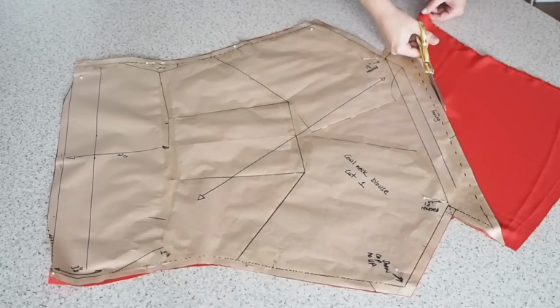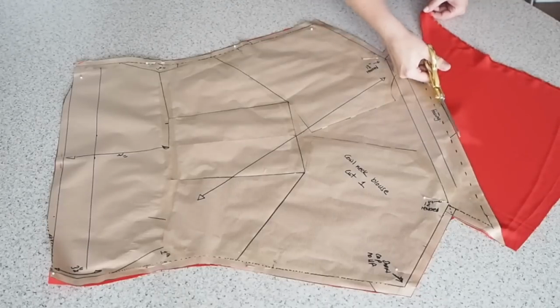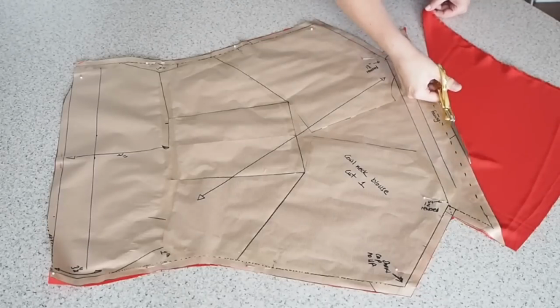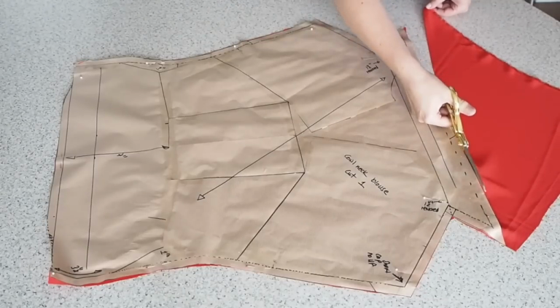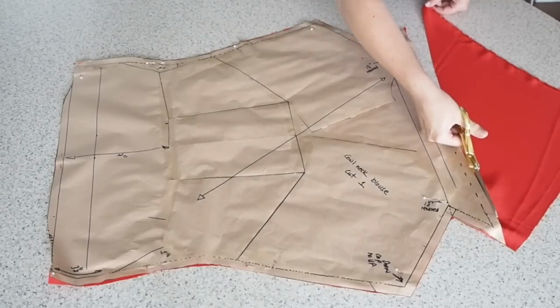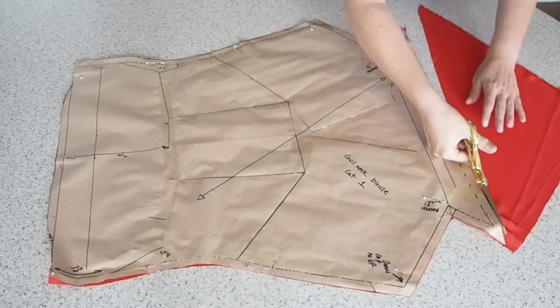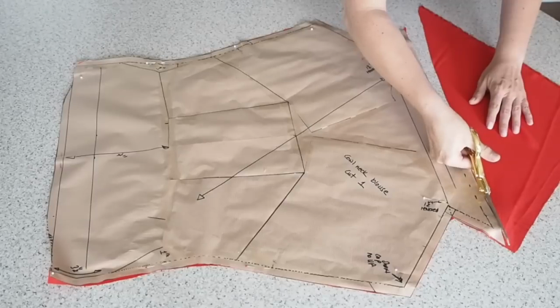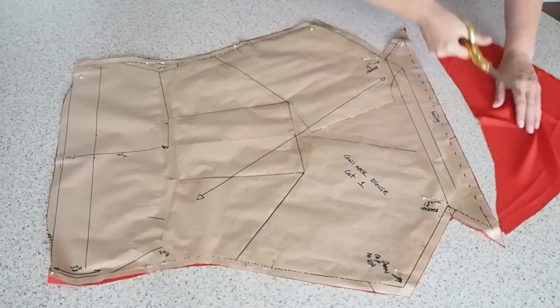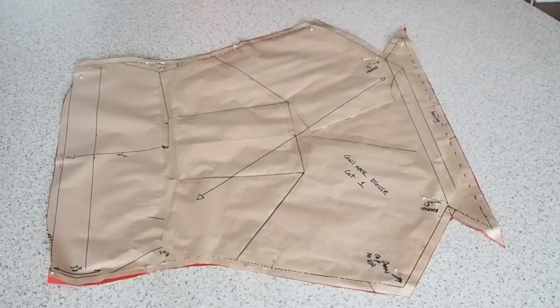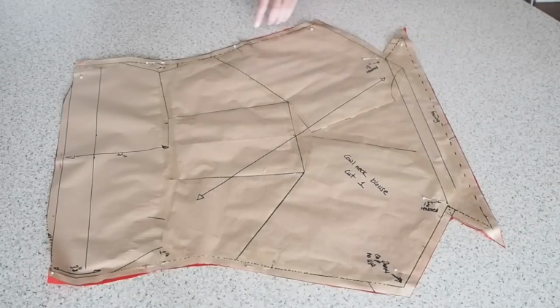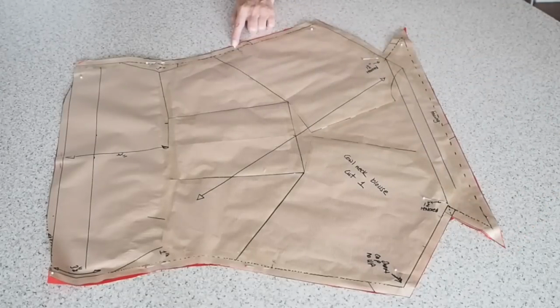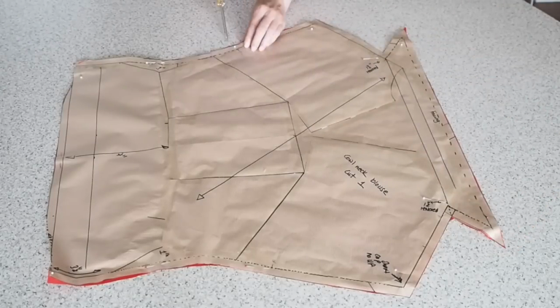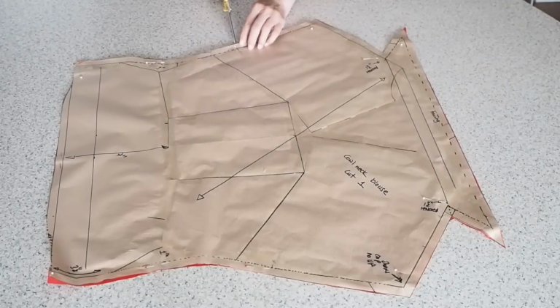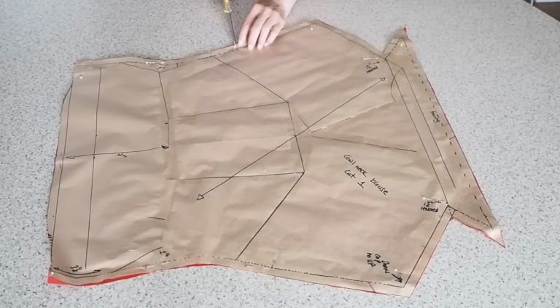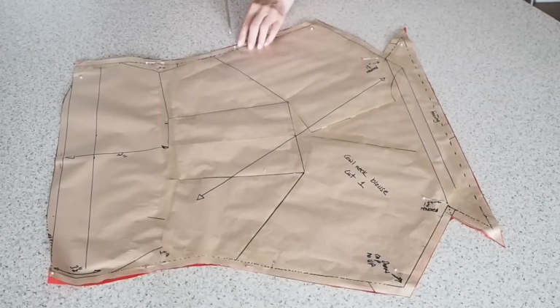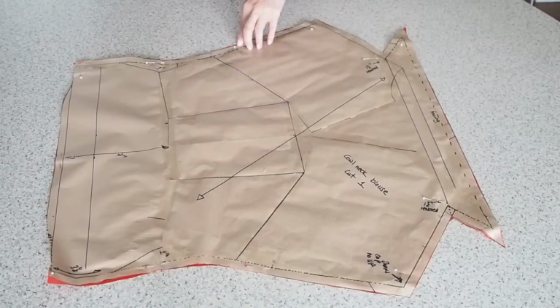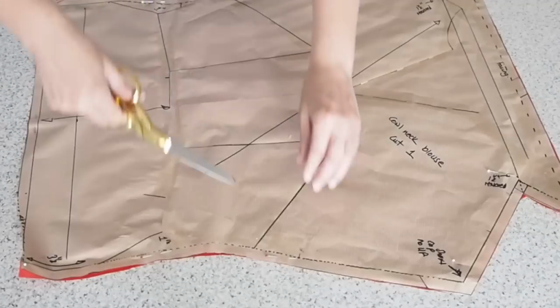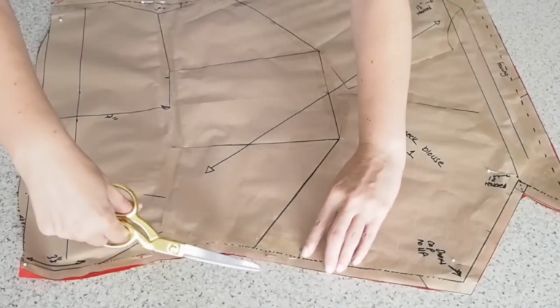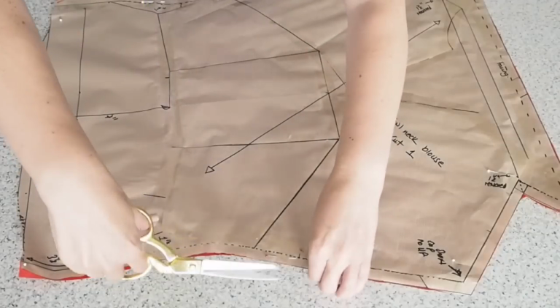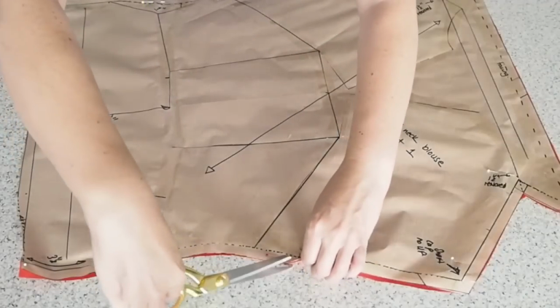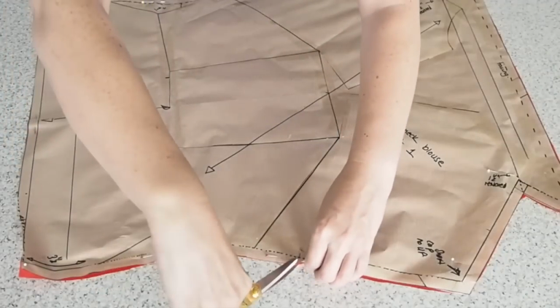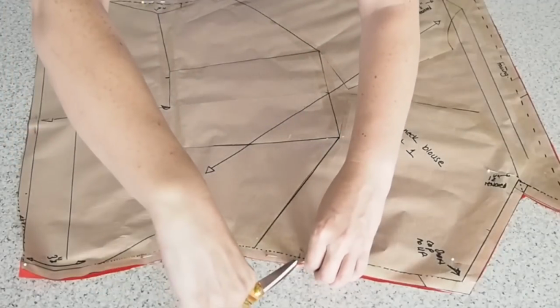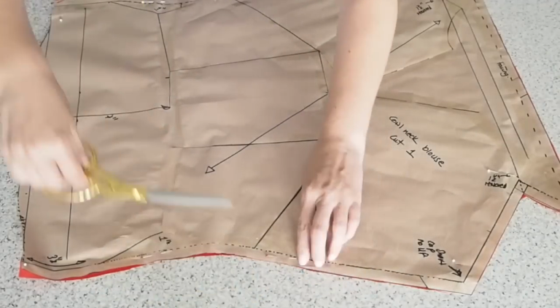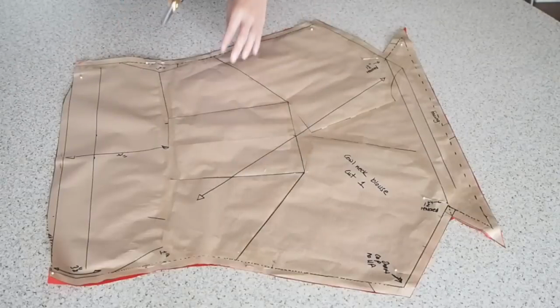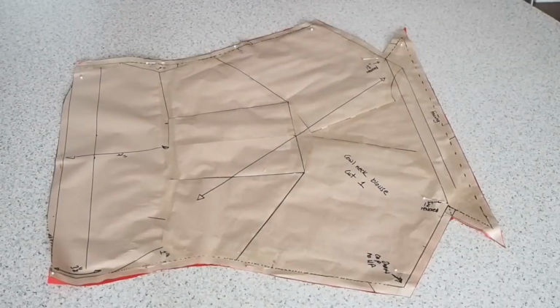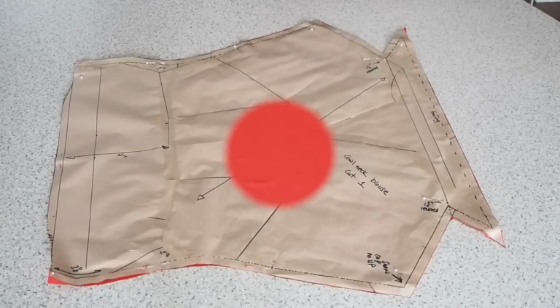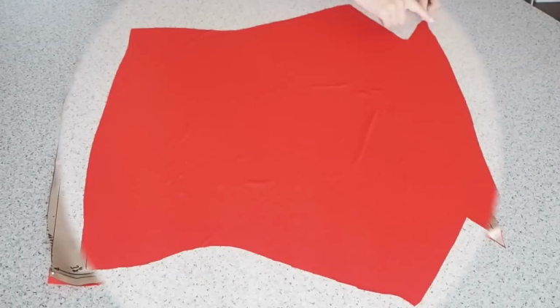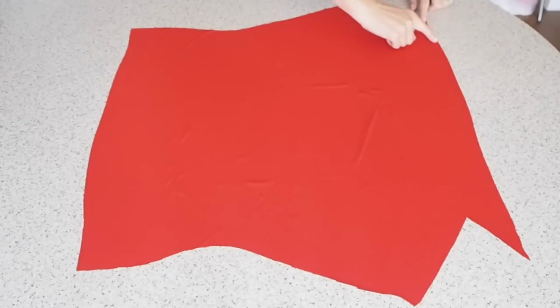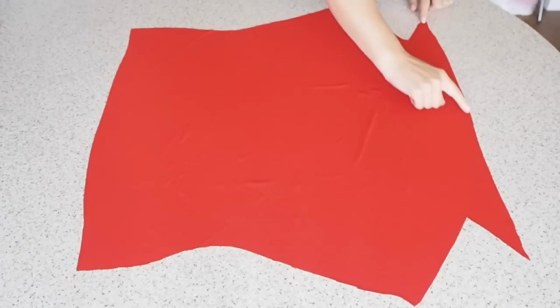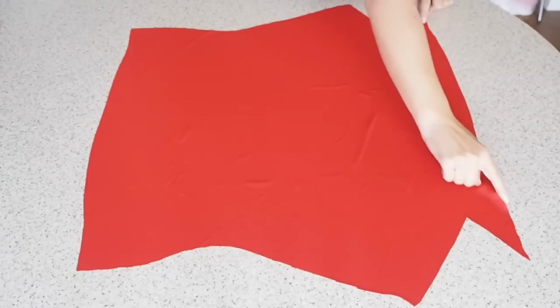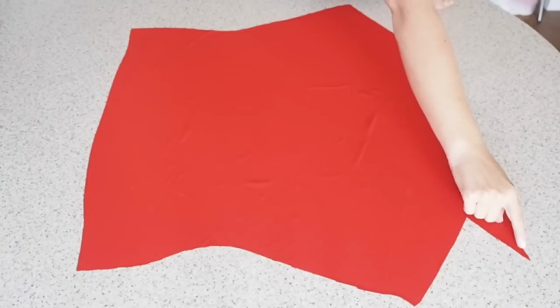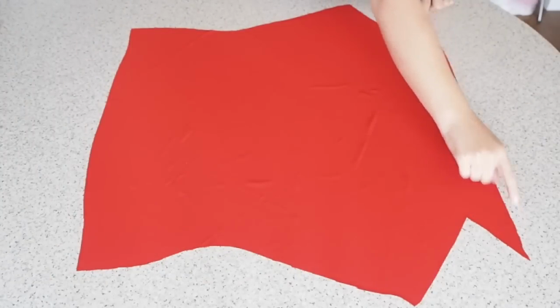So I have one layer of that crepe fabric on the bias underneath this pattern piece. I have a little notch at the underarm point on both sides. So that's my front all cut out and ready to go.